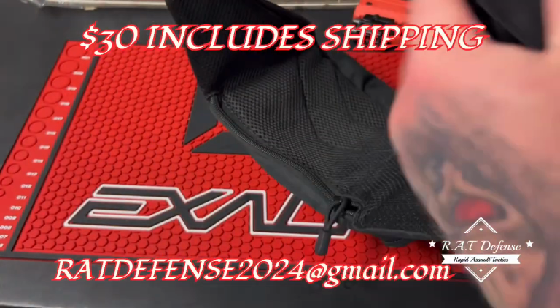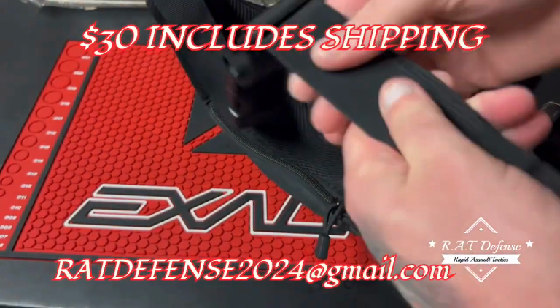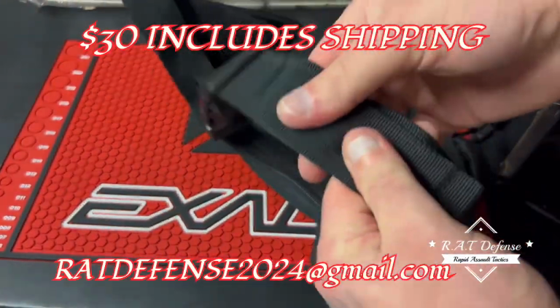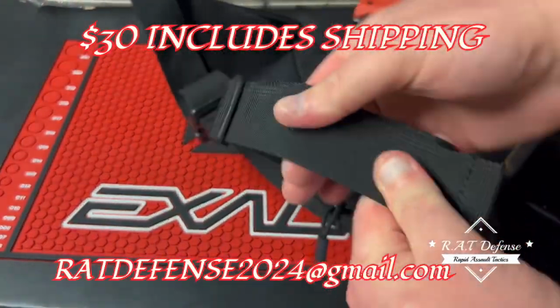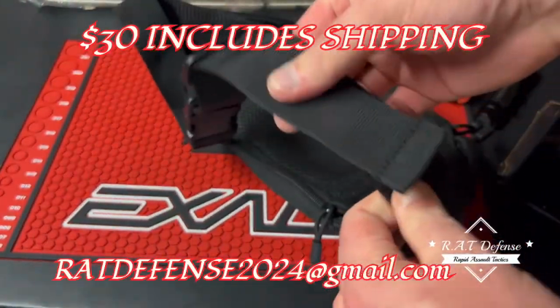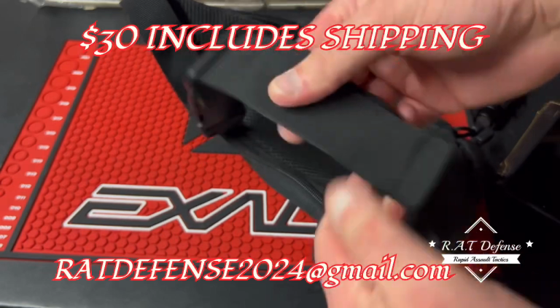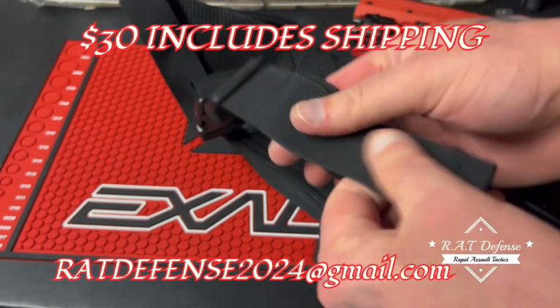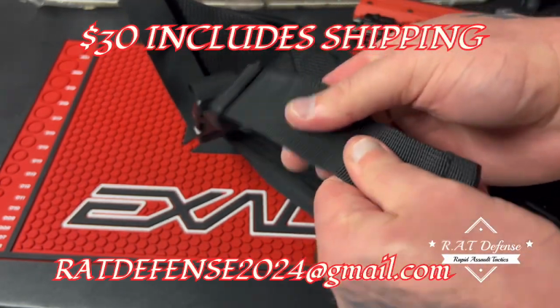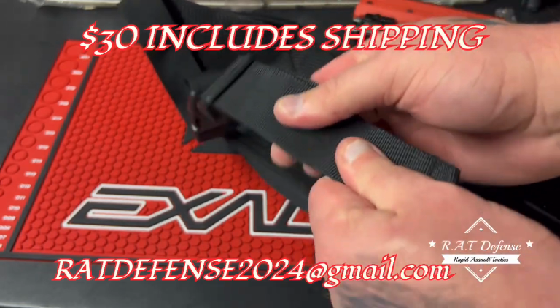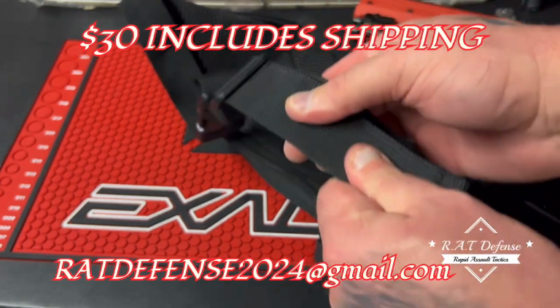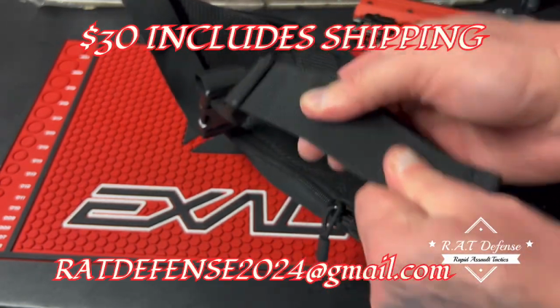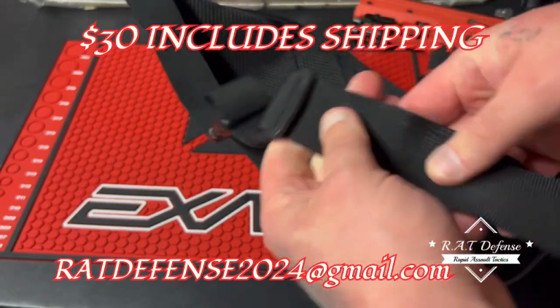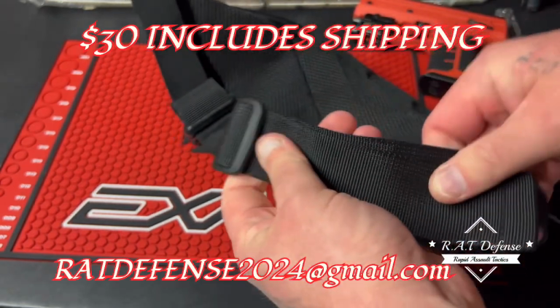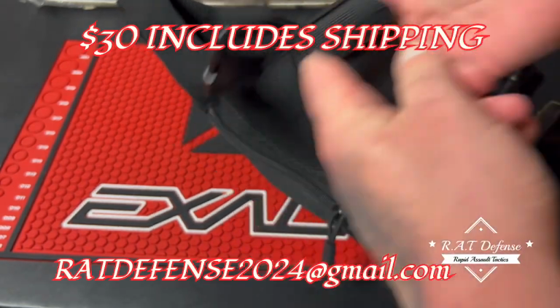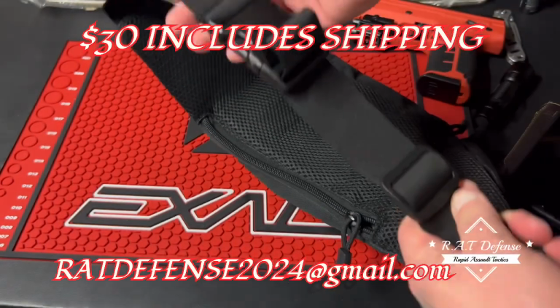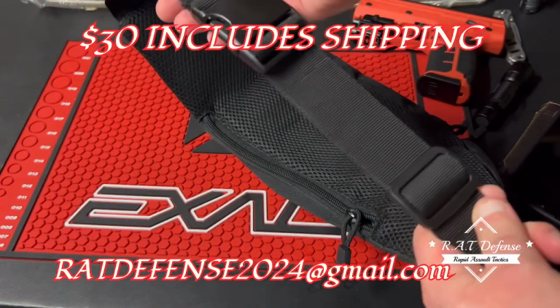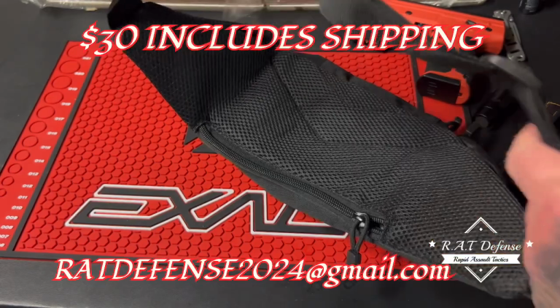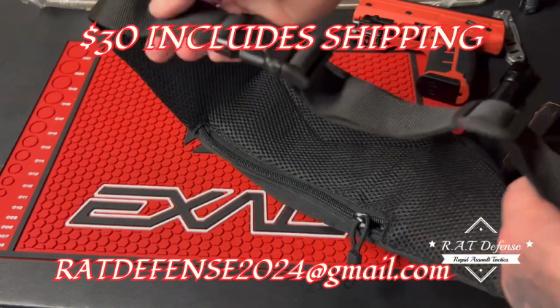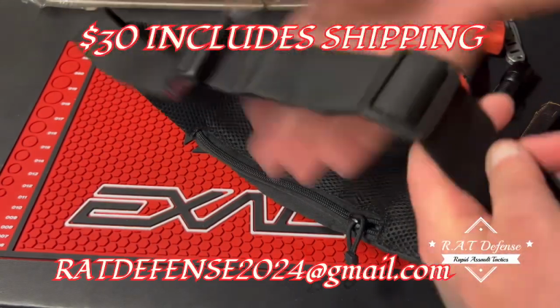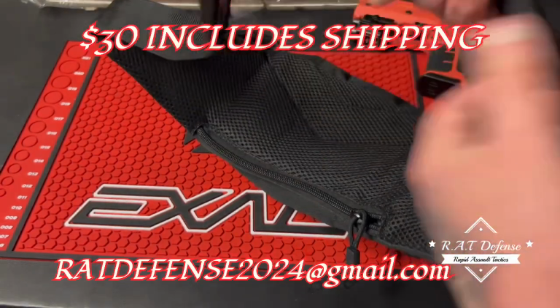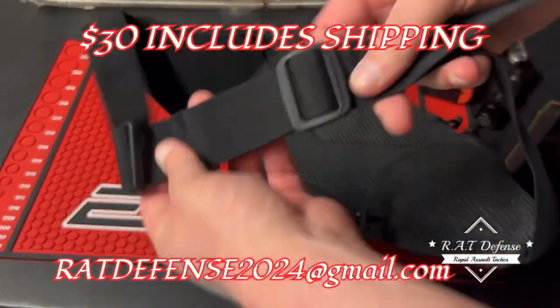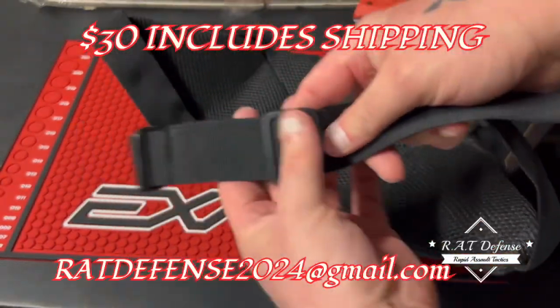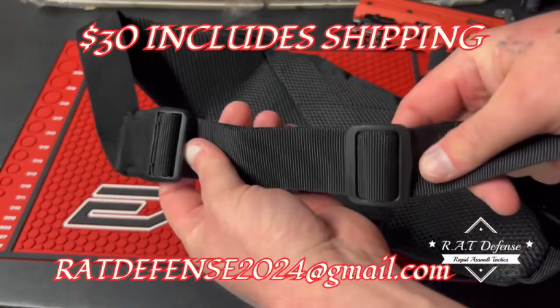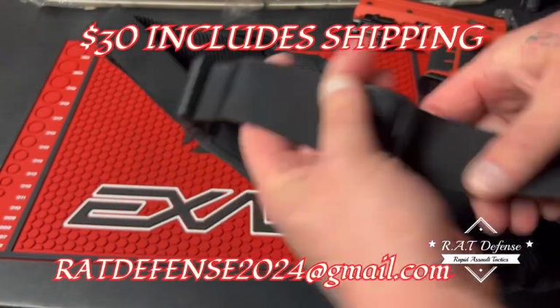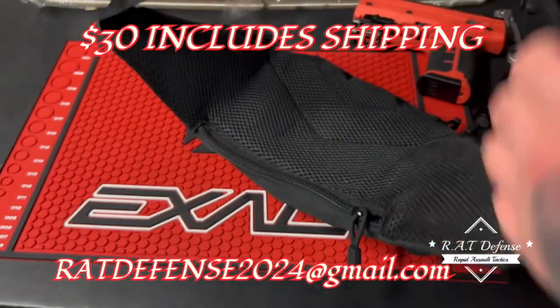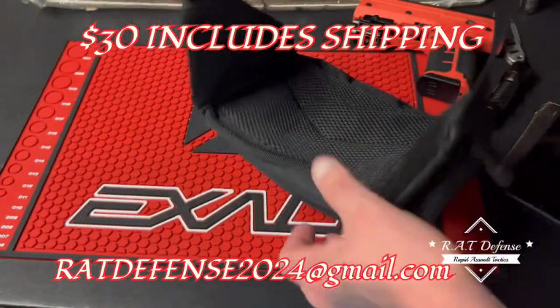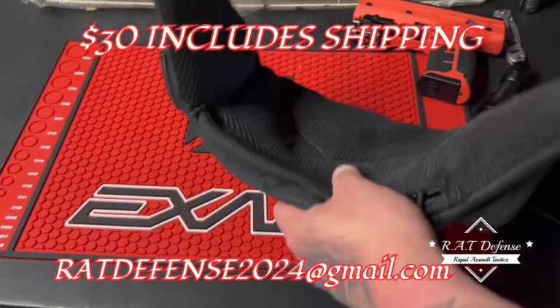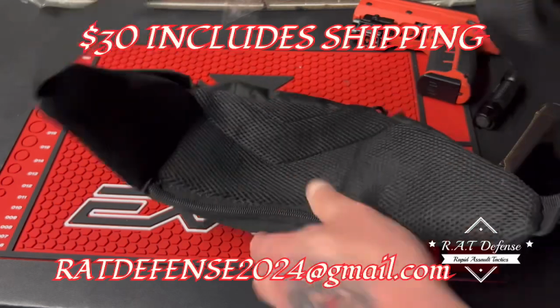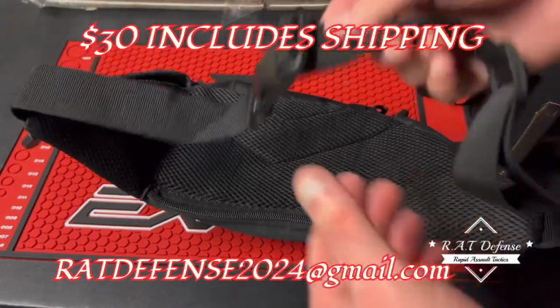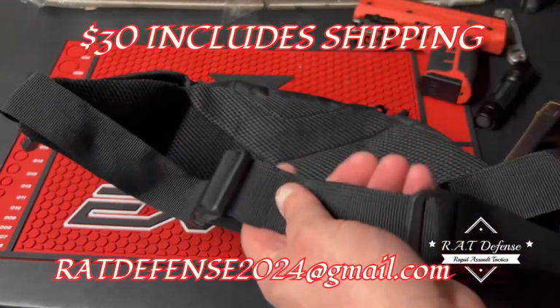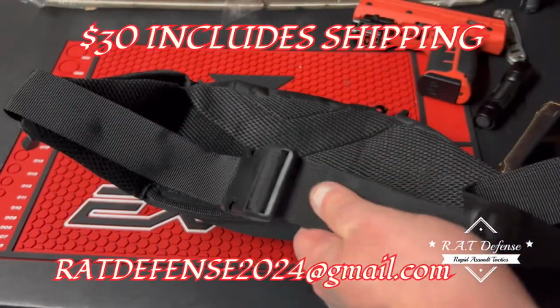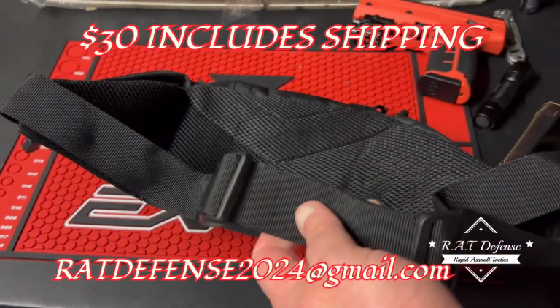The strap is really thick and really durable, whatever material you want to call it. Obviously adjustable - you can use it around your waist or as a sling.